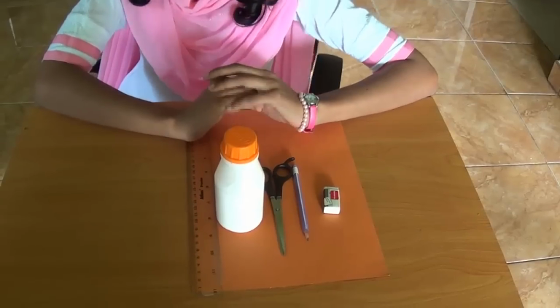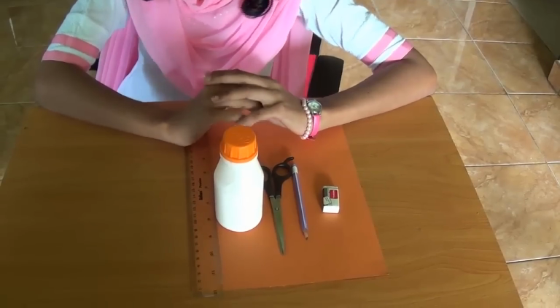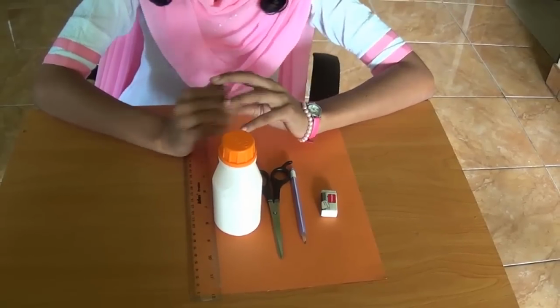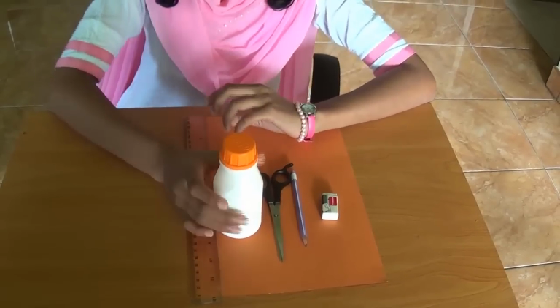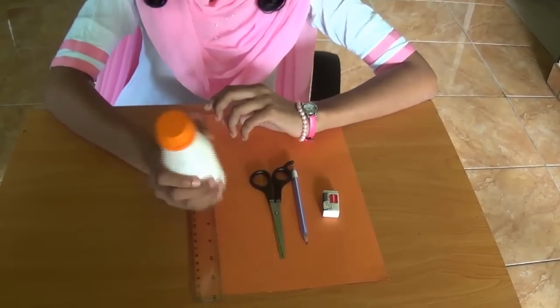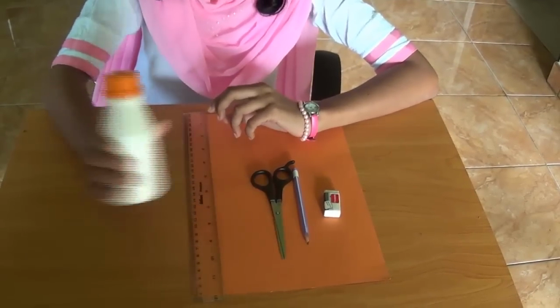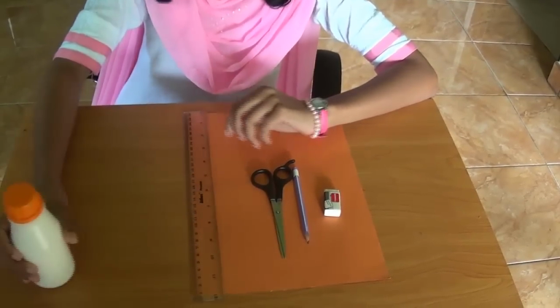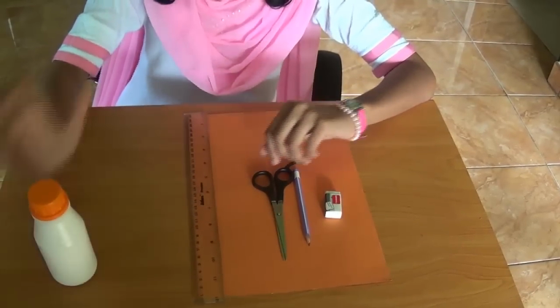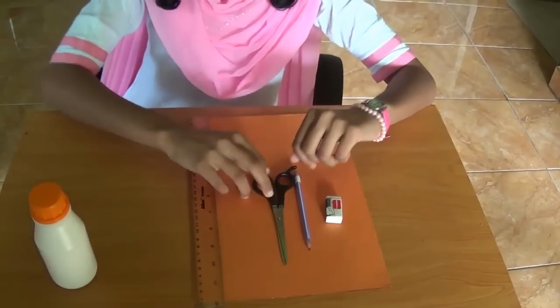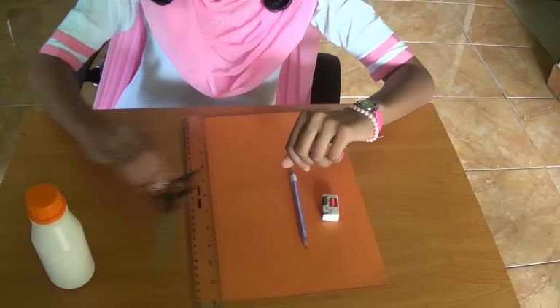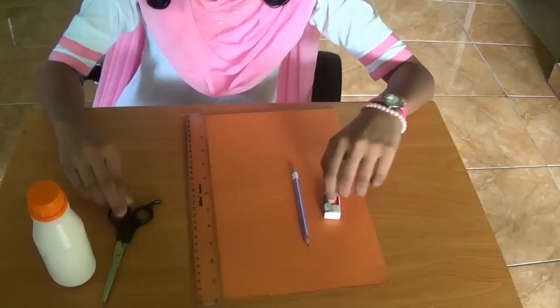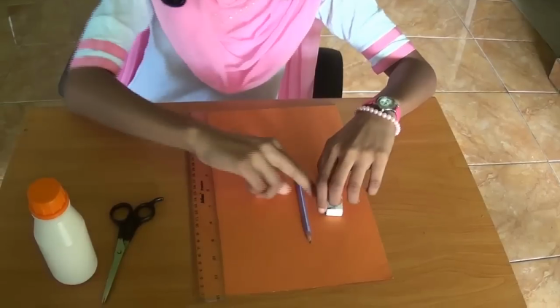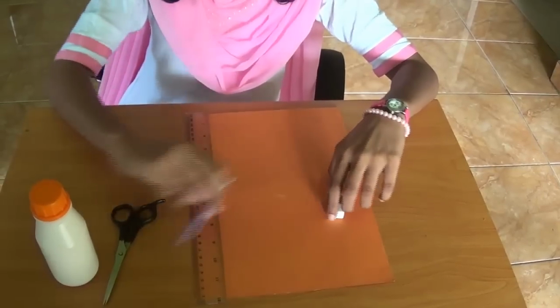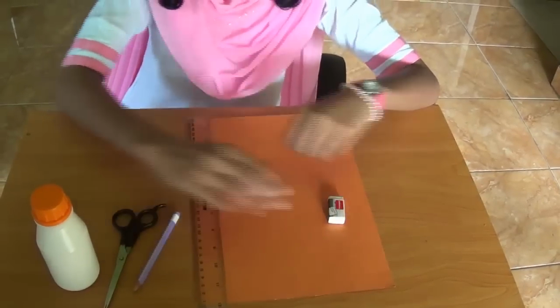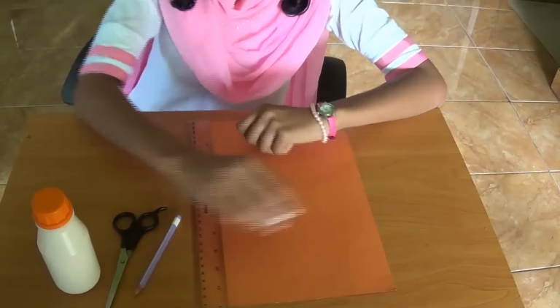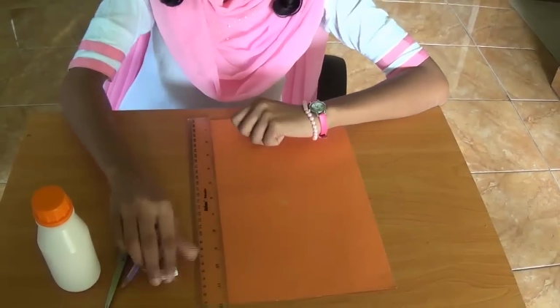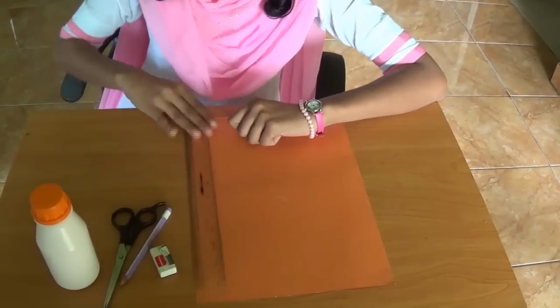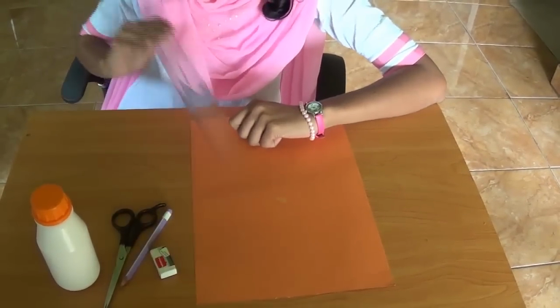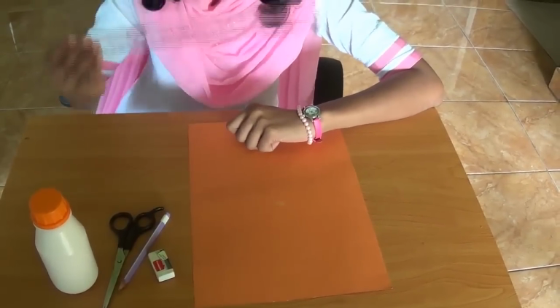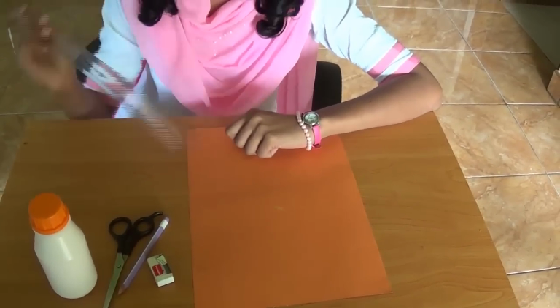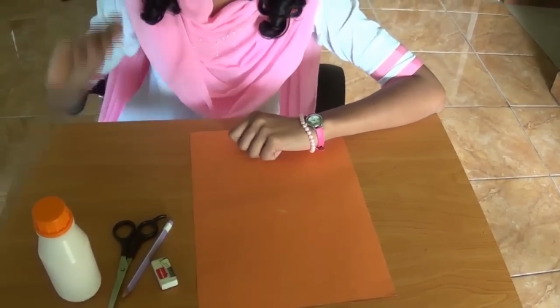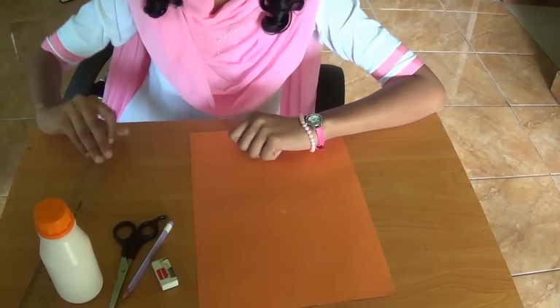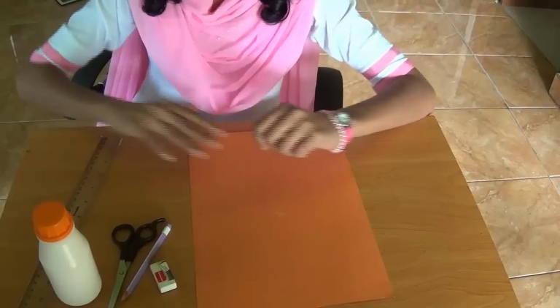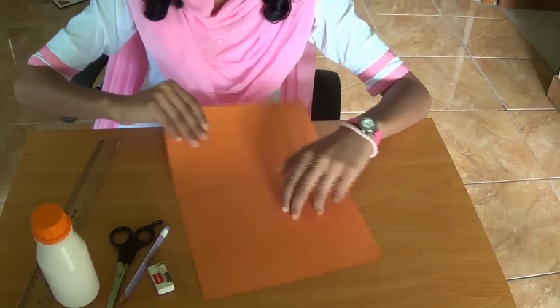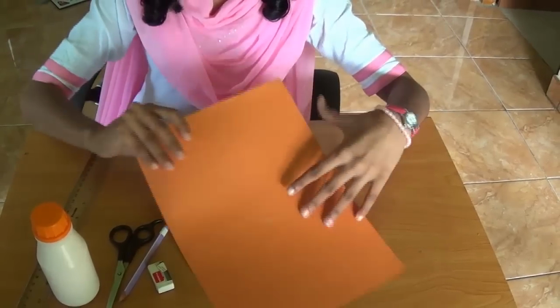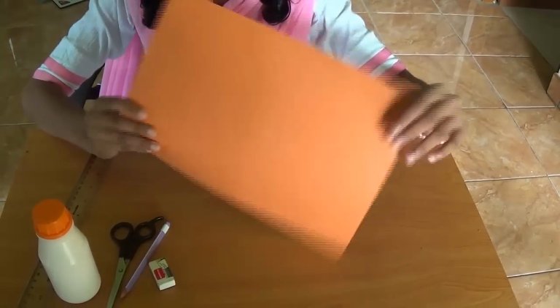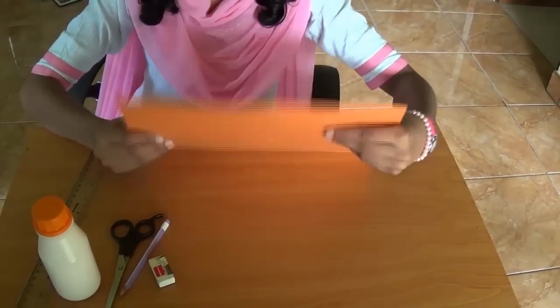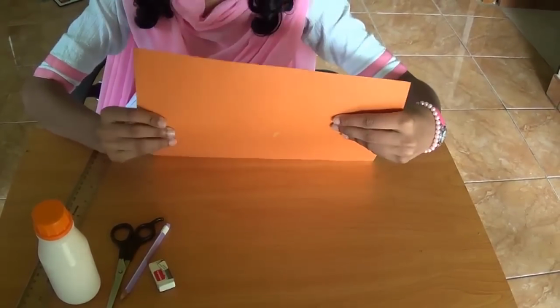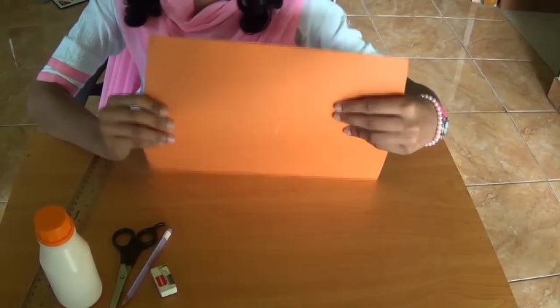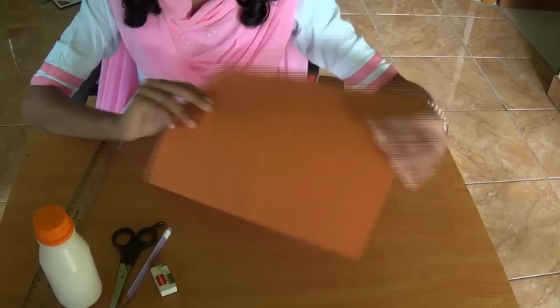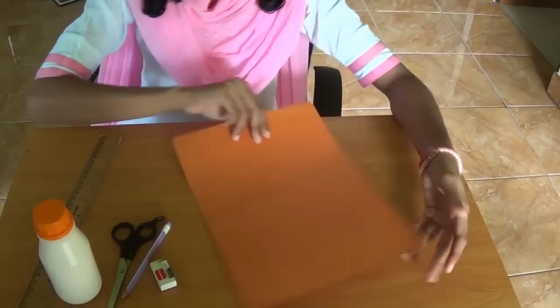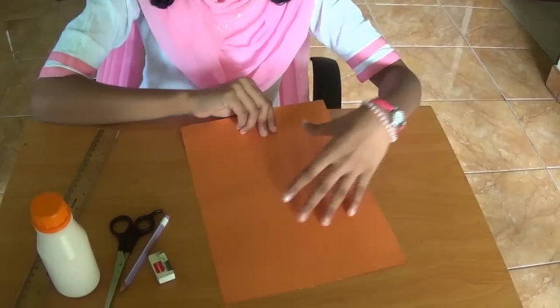So all you need is a bottle of glue, a pair of scissors, a pencil, an eraser, and a long ruler. And also a thick cardboard to make the box.